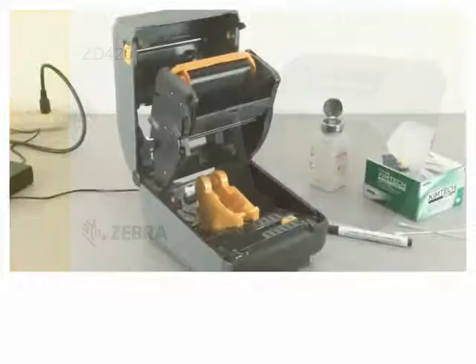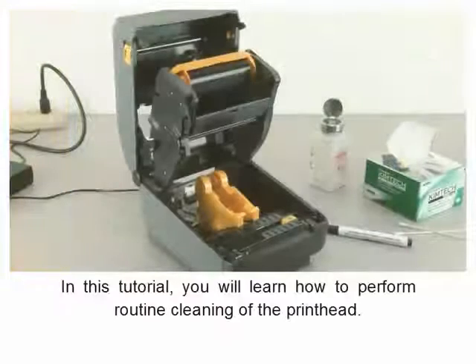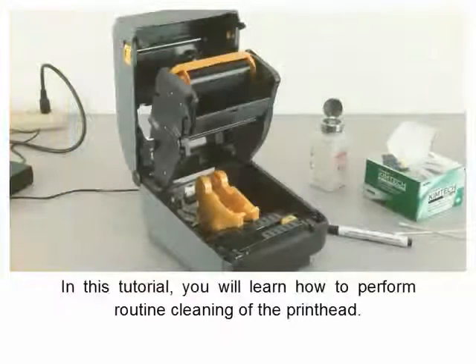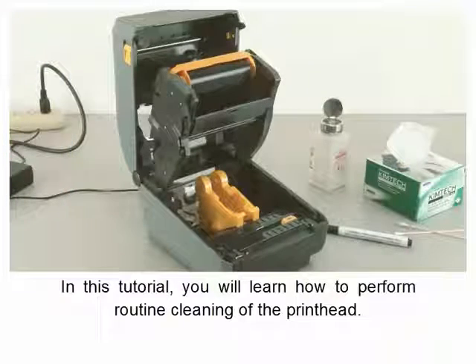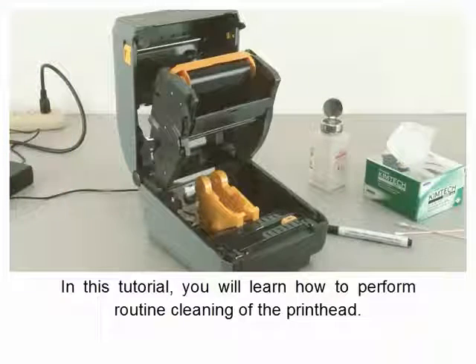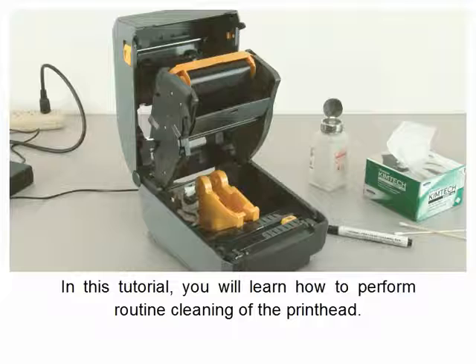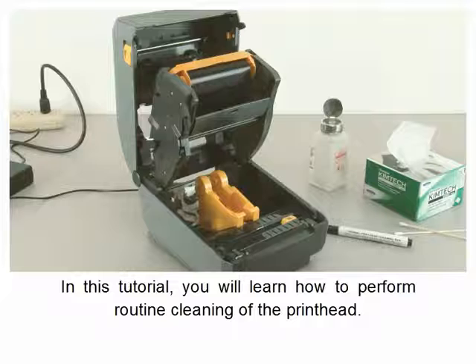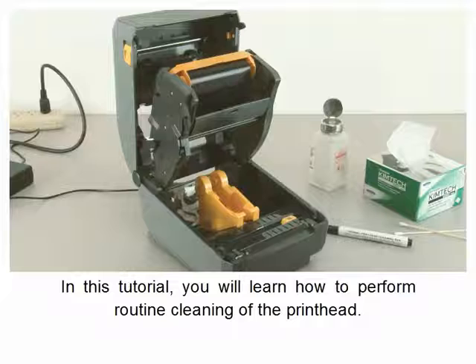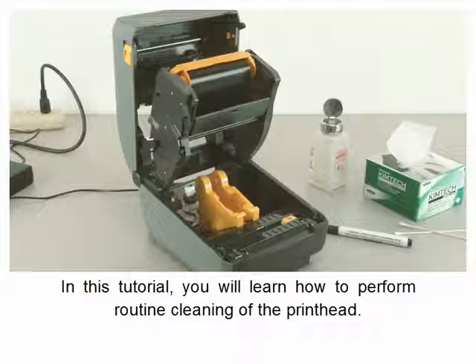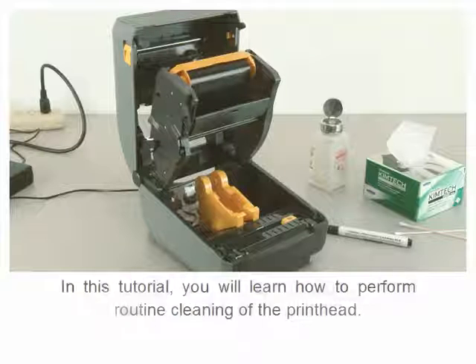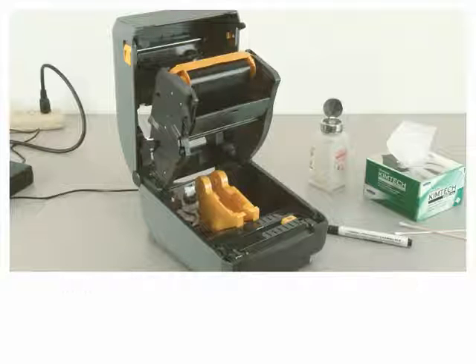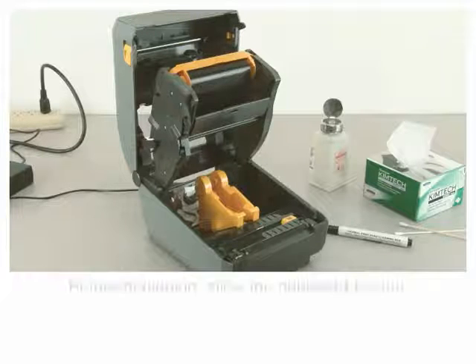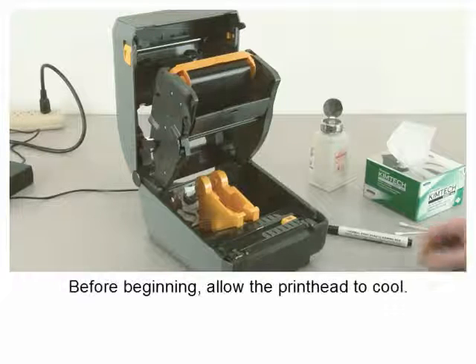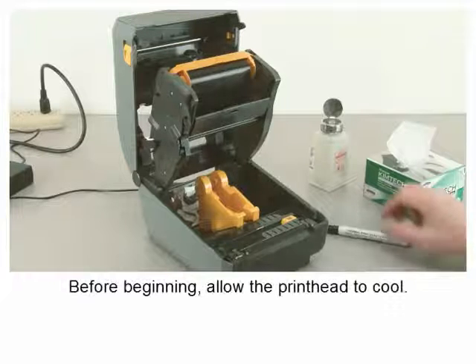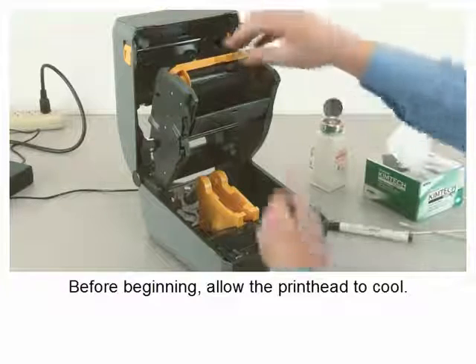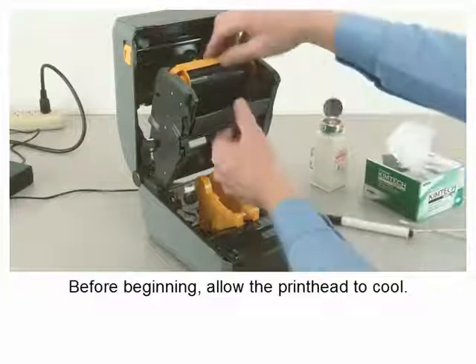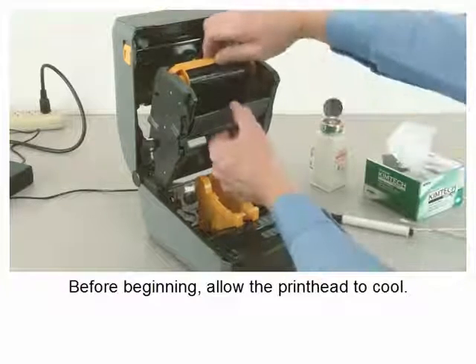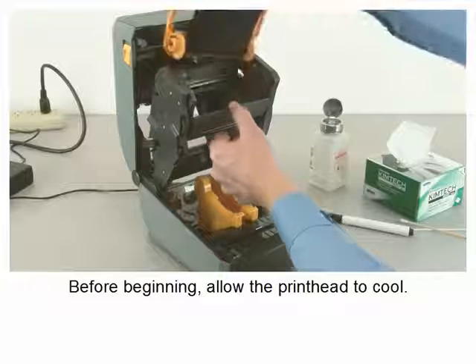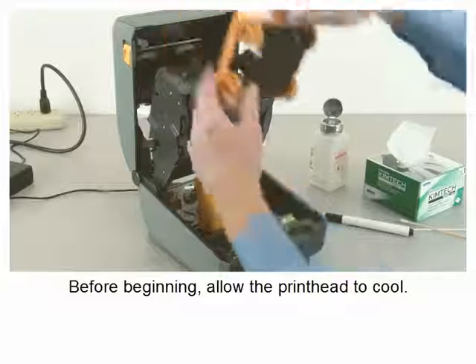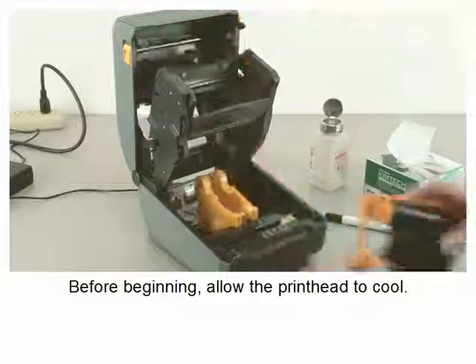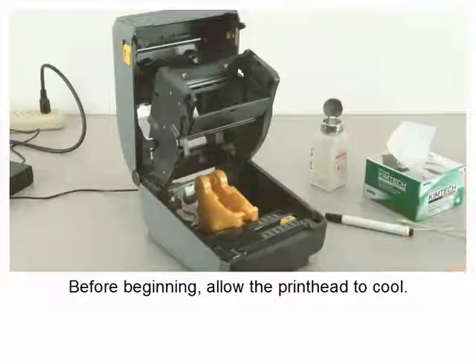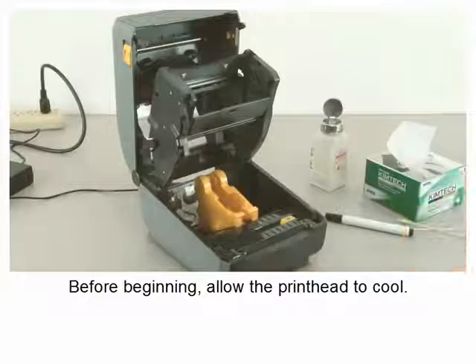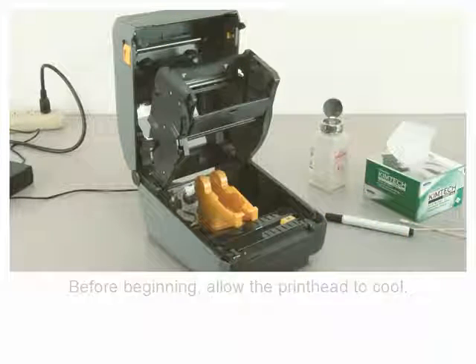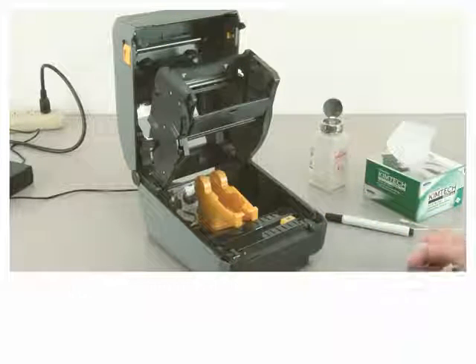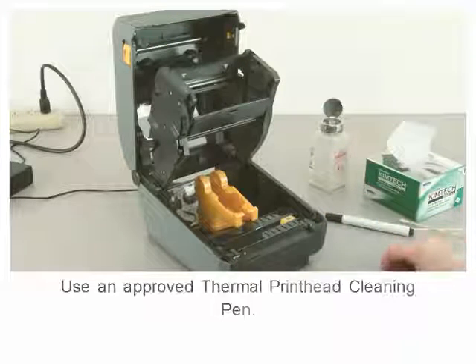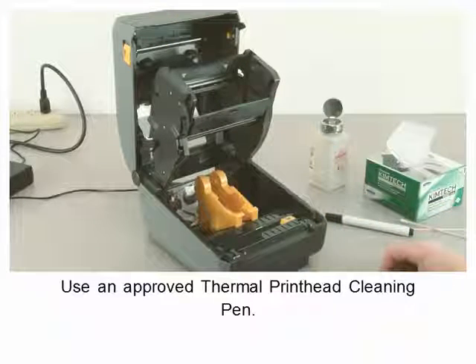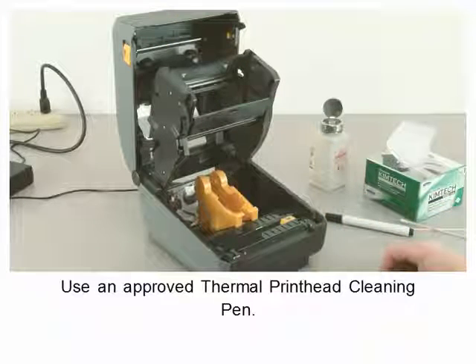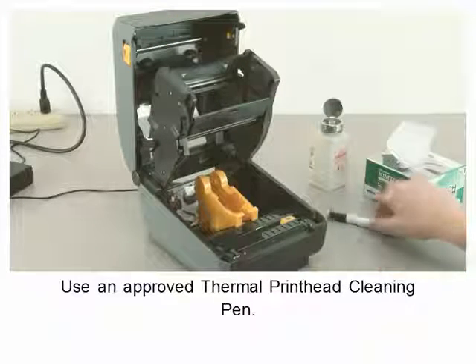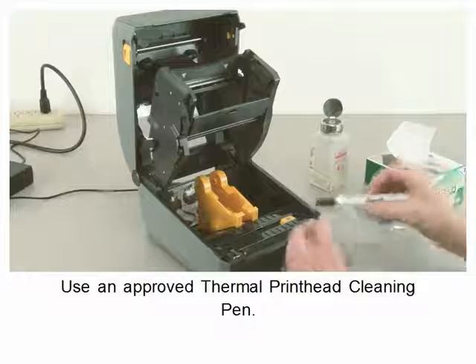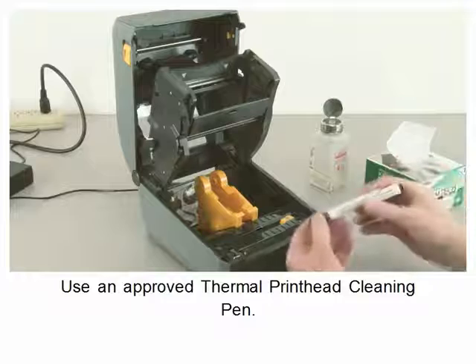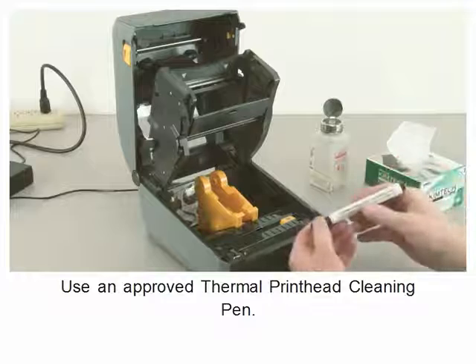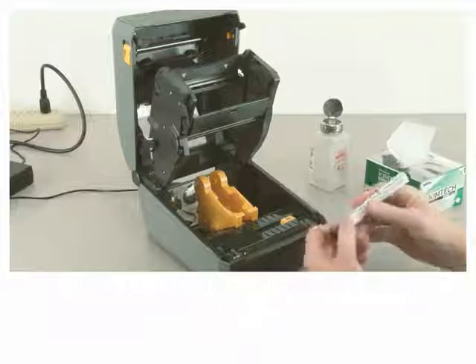In this tutorial, you will learn how to perform routine cleaning of the printhead. Before beginning, allow the printhead to cool. Use an approved thermal printhead cleaning pen.